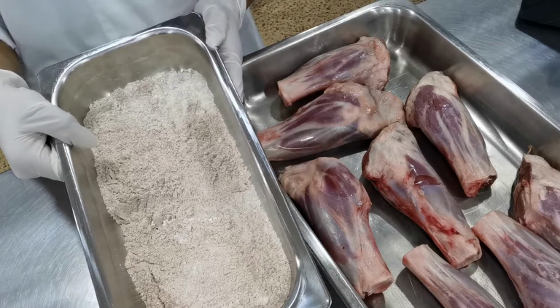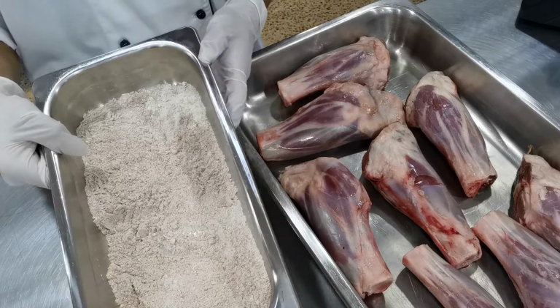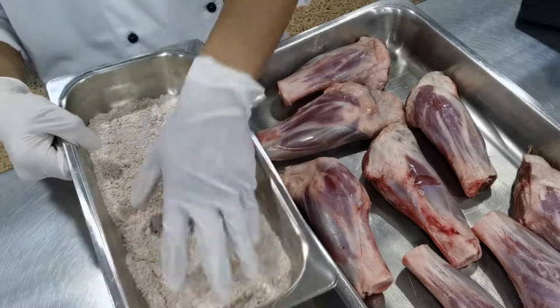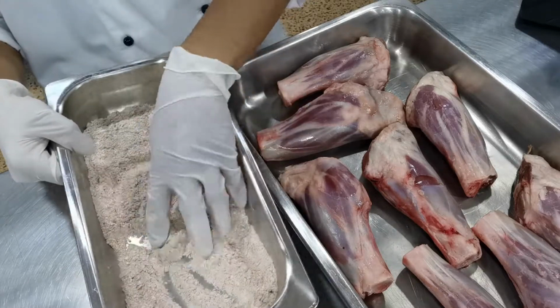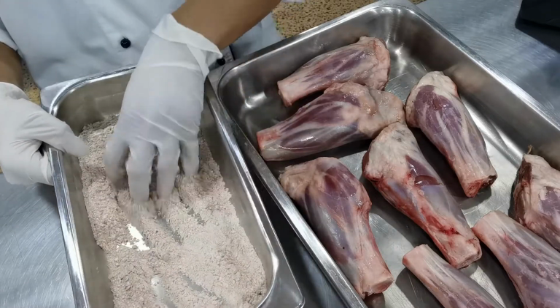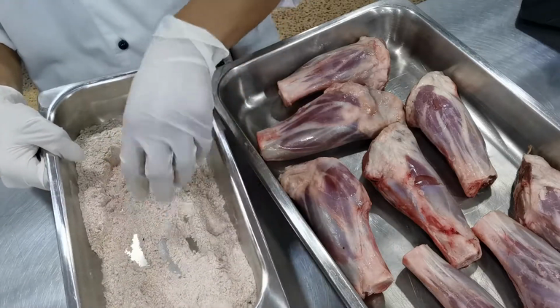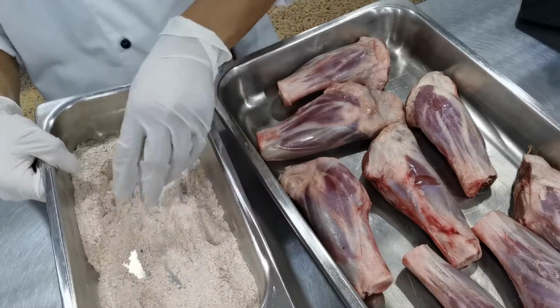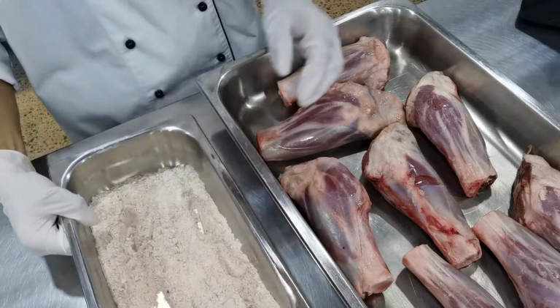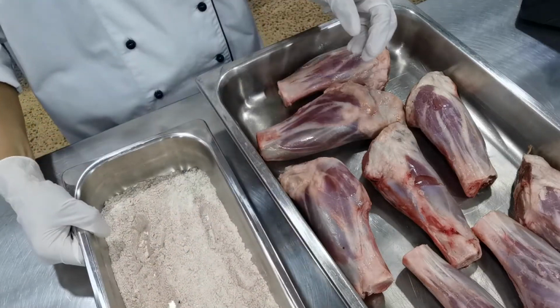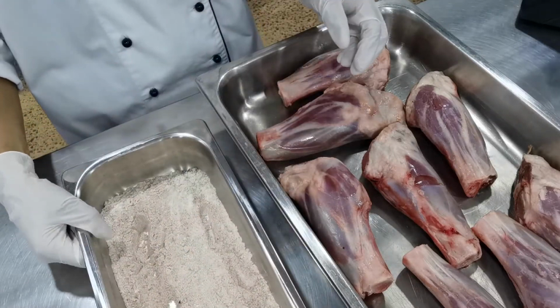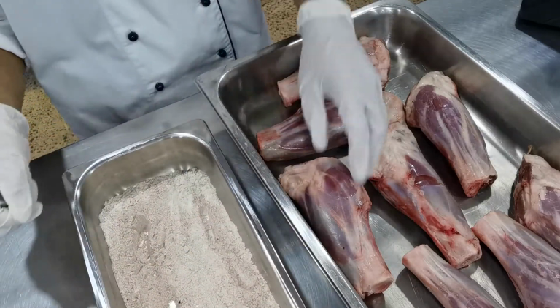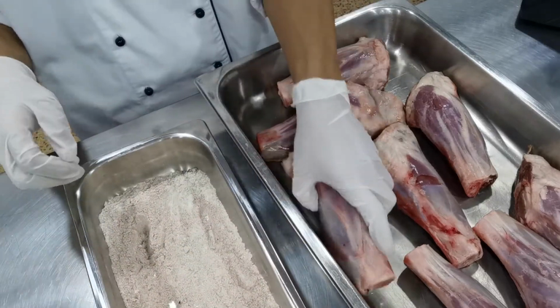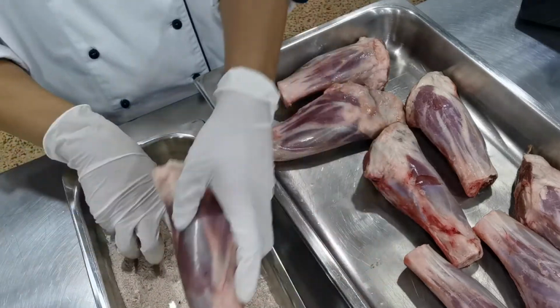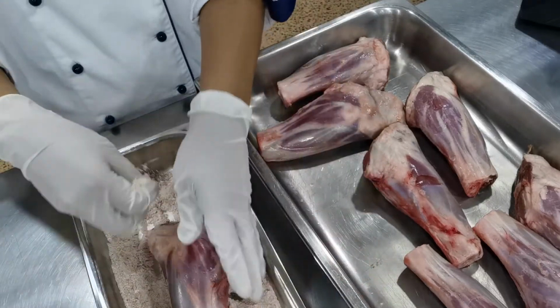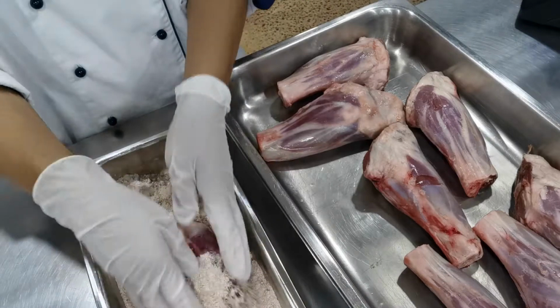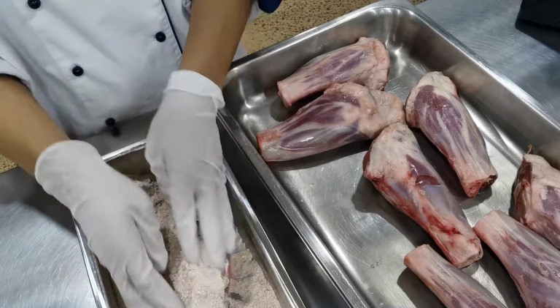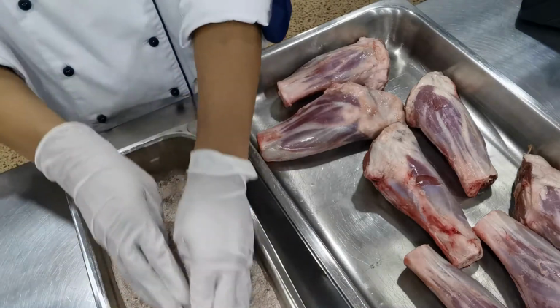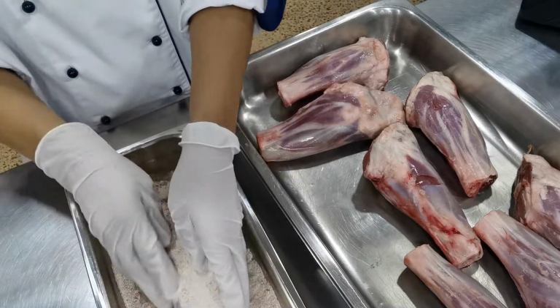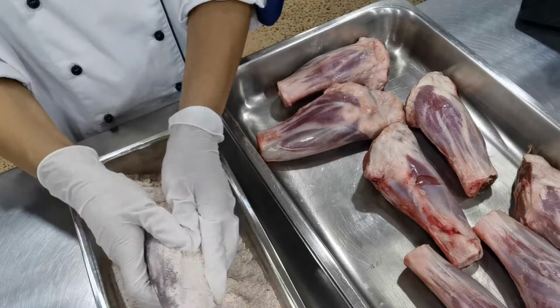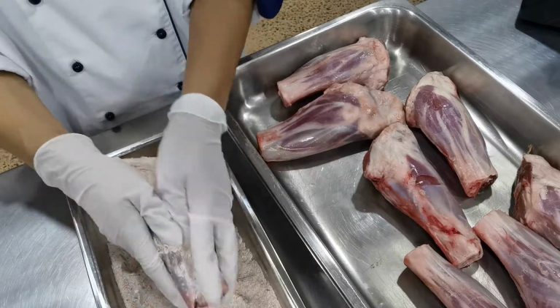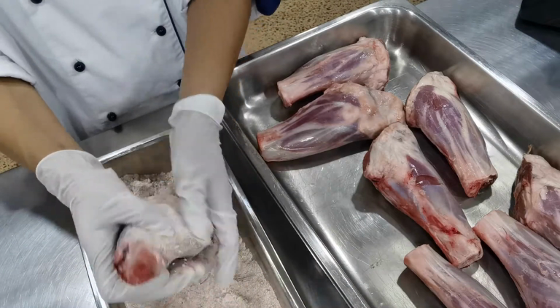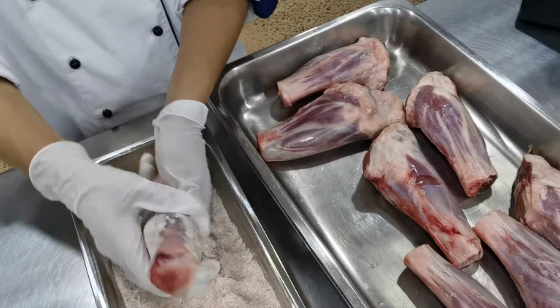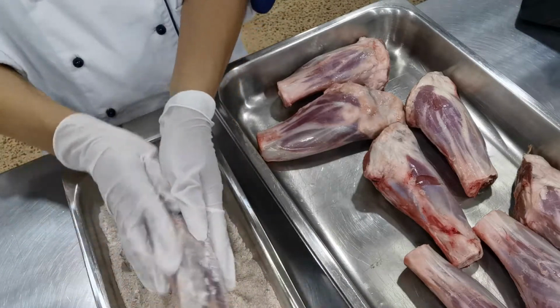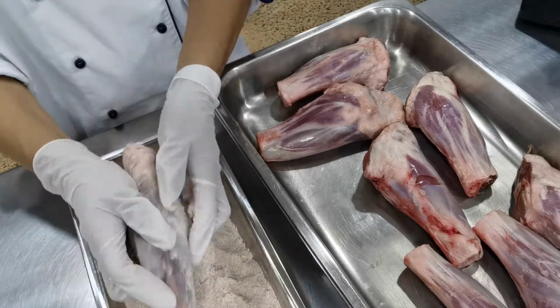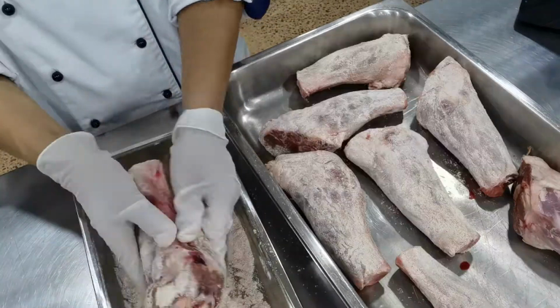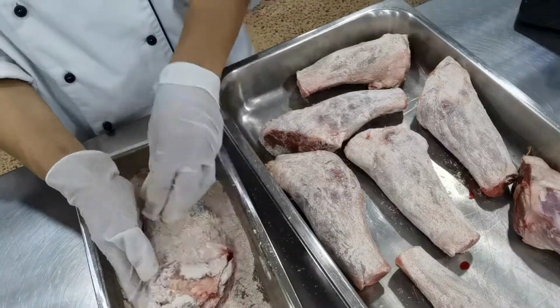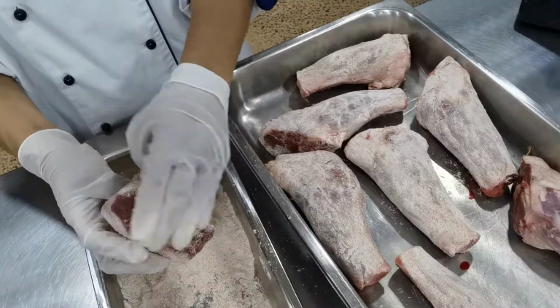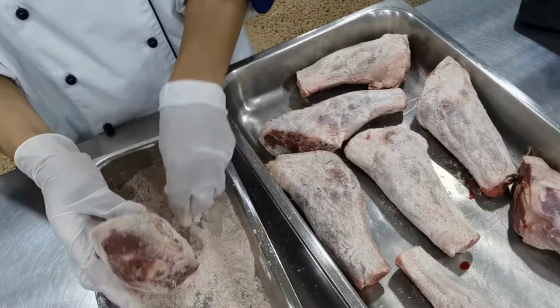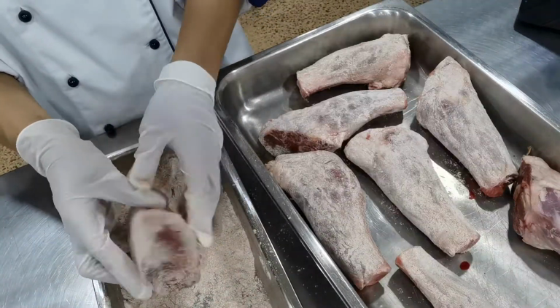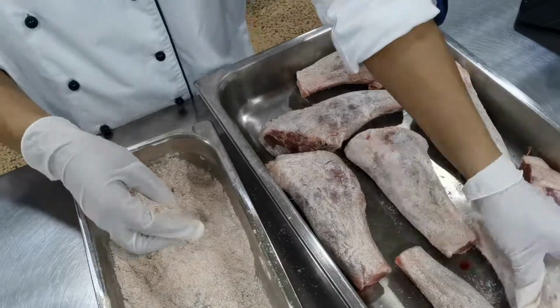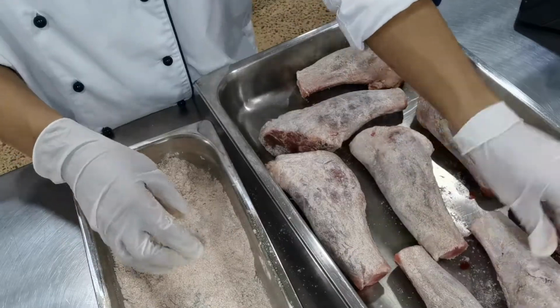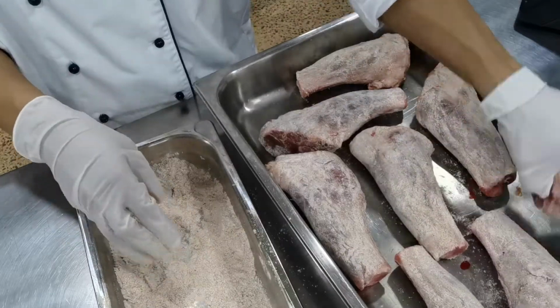To start I'm going to coat my lamb shanks in some flour. Into this flour mix a bit of paprika and some salt, but you're welcome to use whatever spices you want. Just want to make sure that all of them are nicely coated.